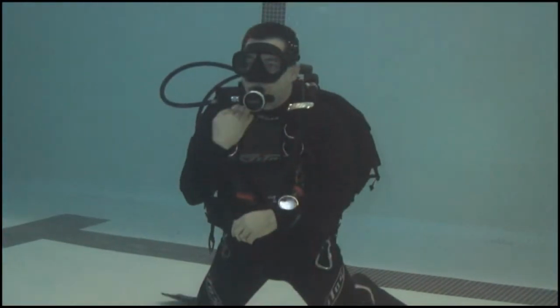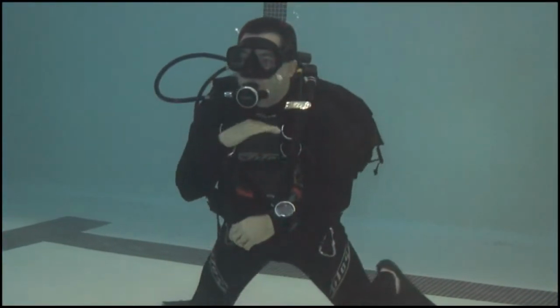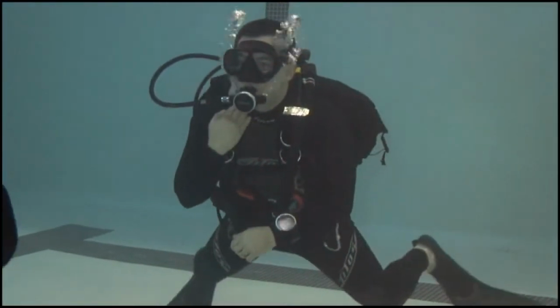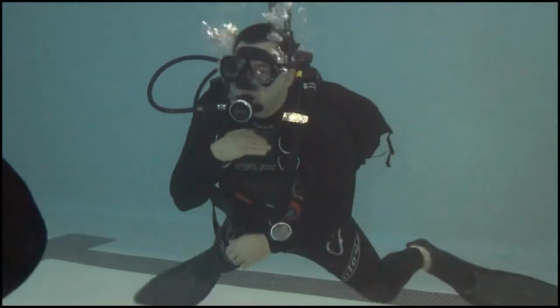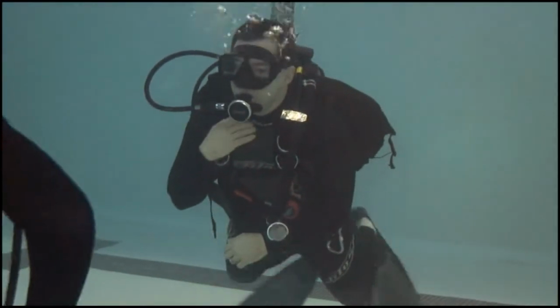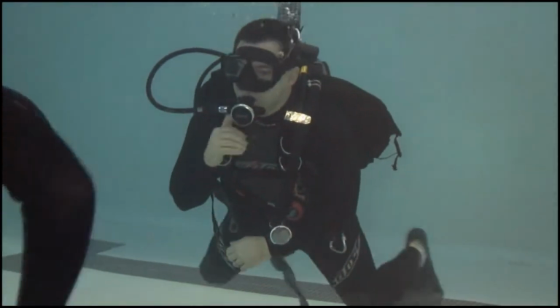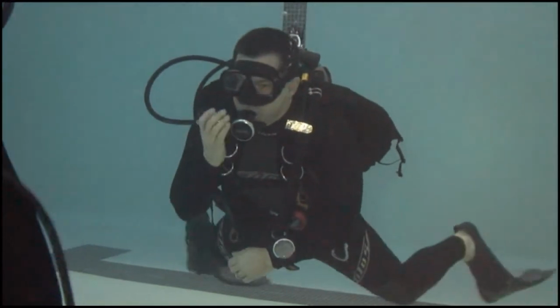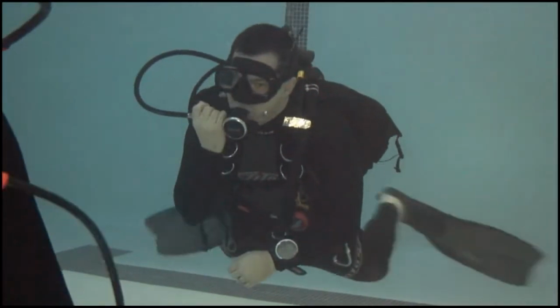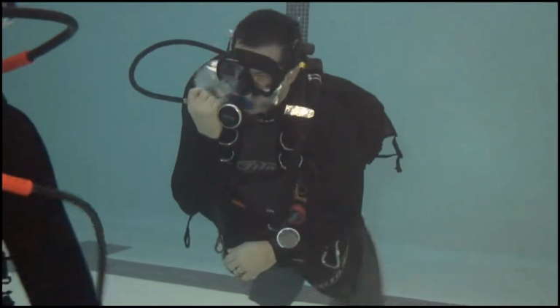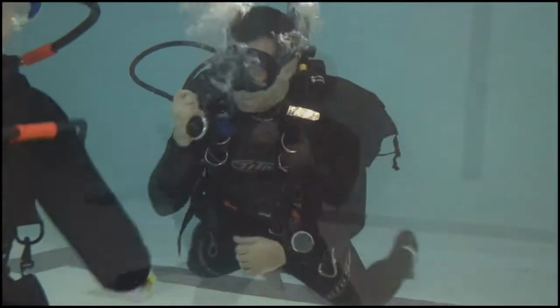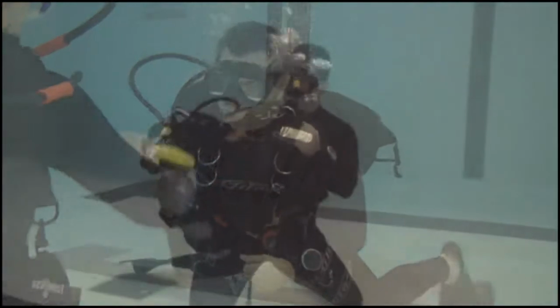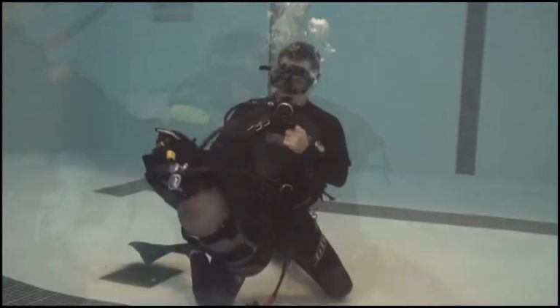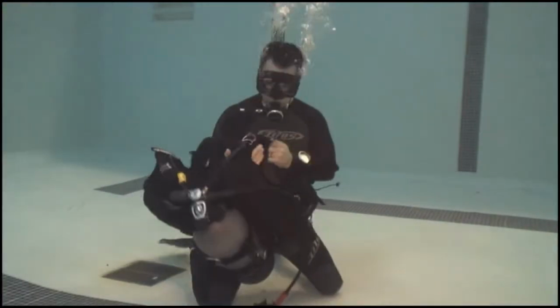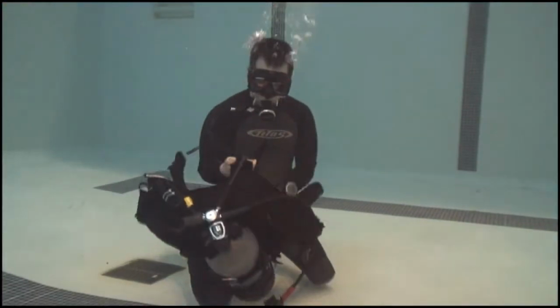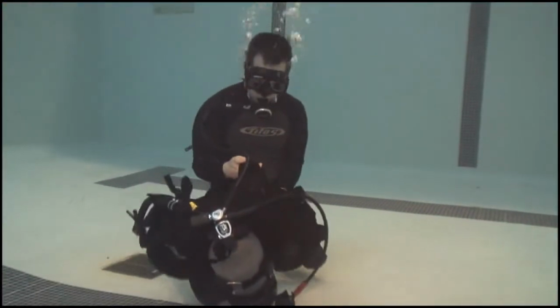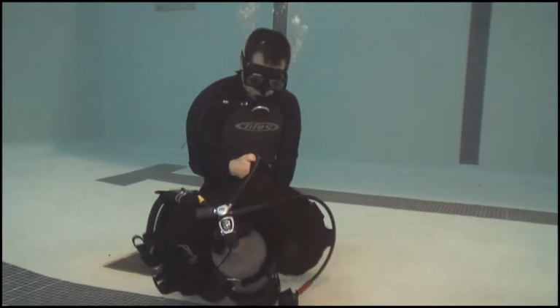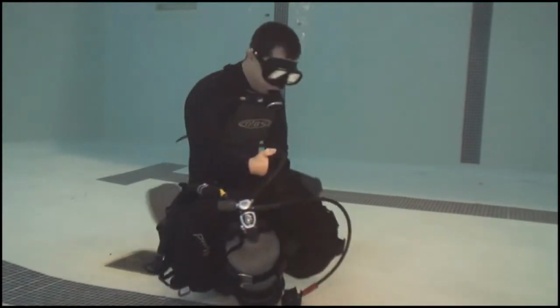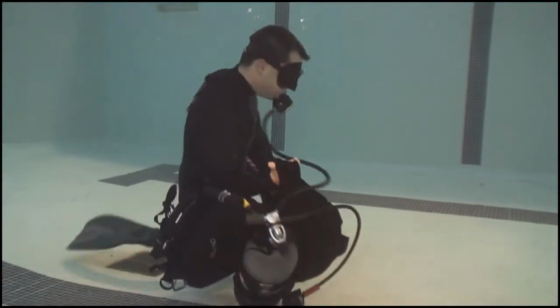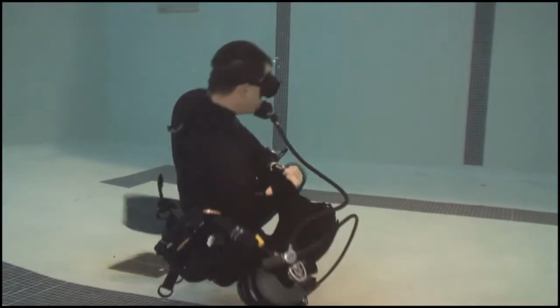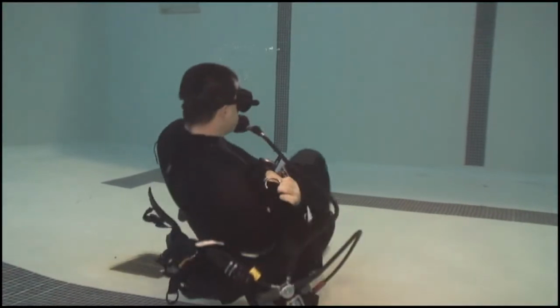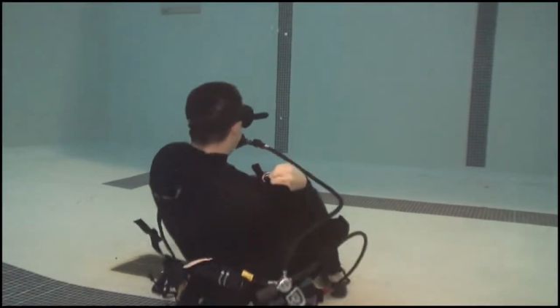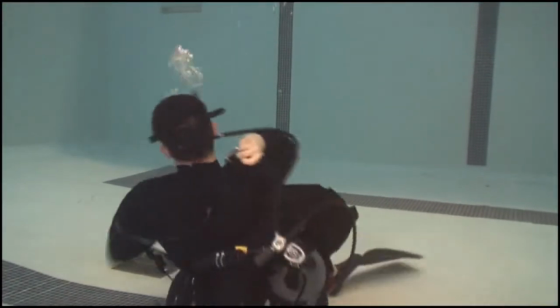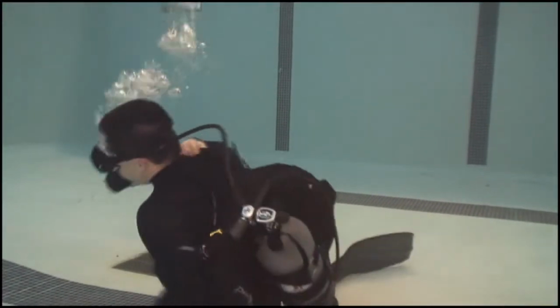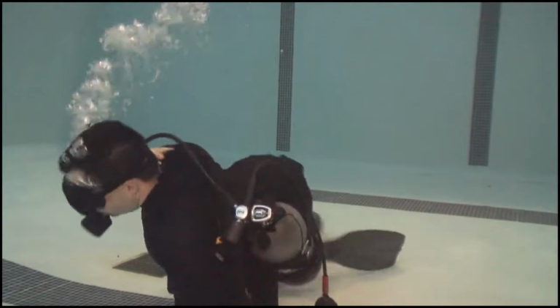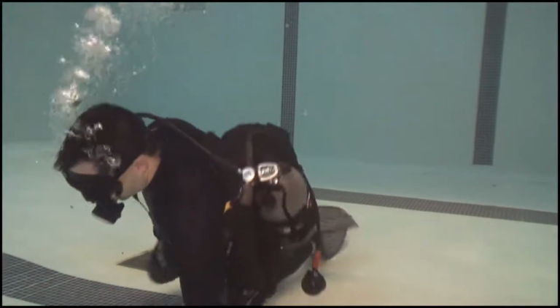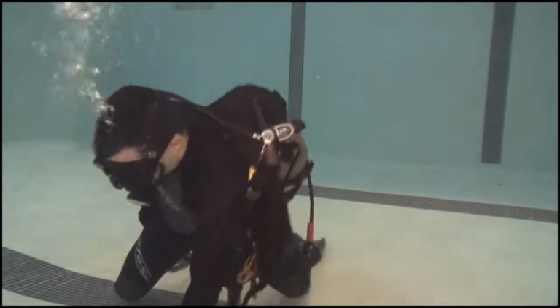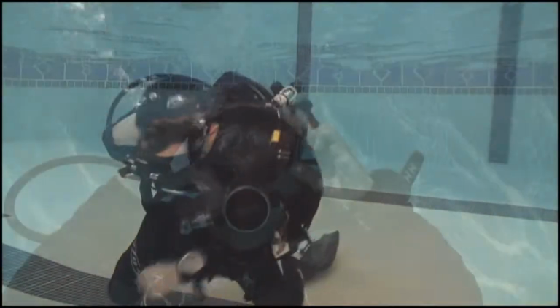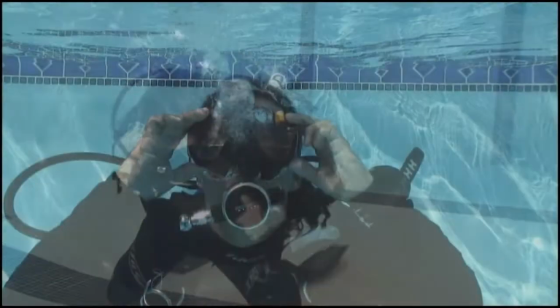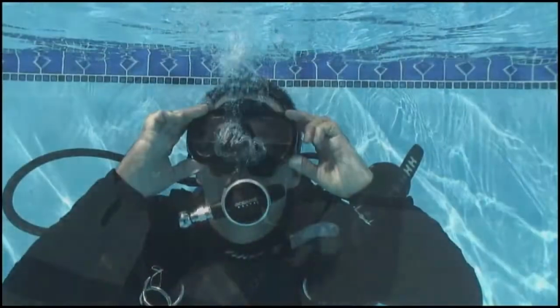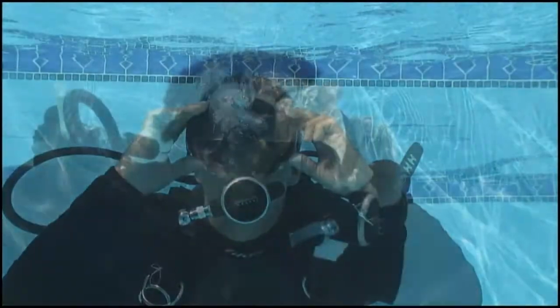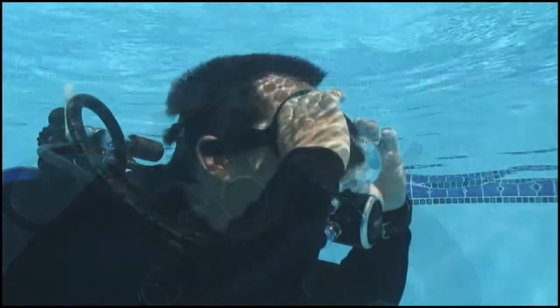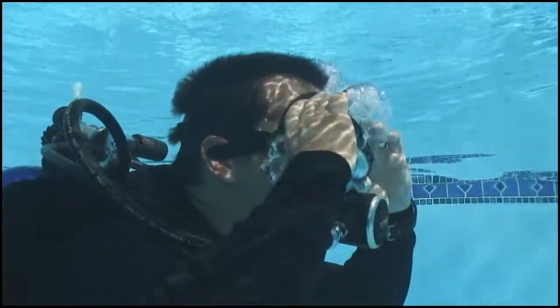Never before have pool skills been so clearly demonstrated. Each skill, step by step, and from several angles. There will be no question as to how the mask clear, for example, is performed.